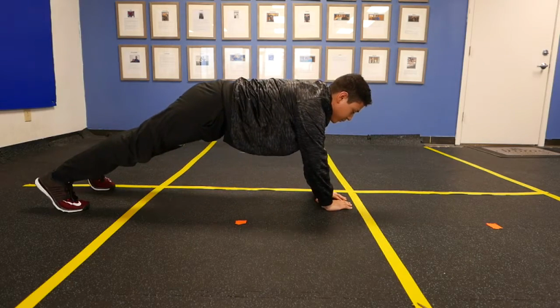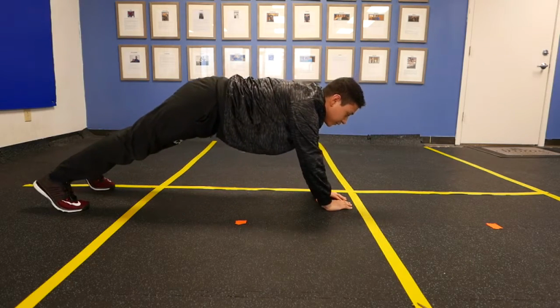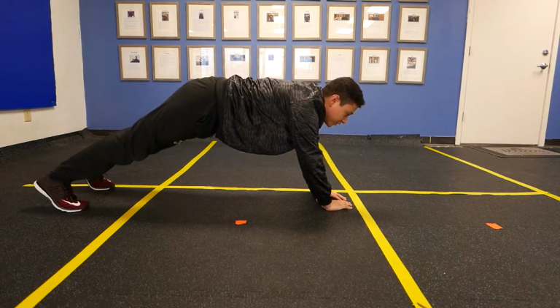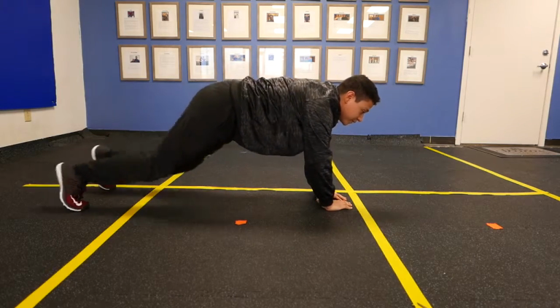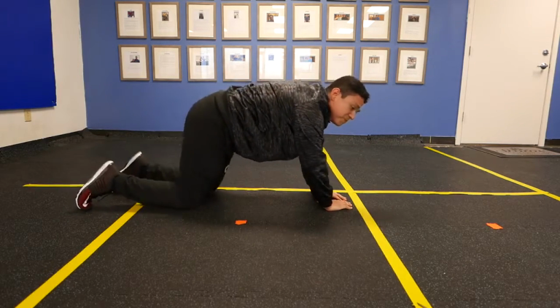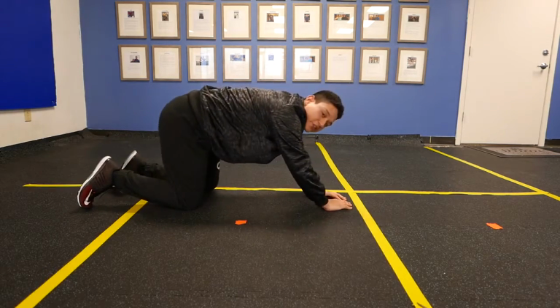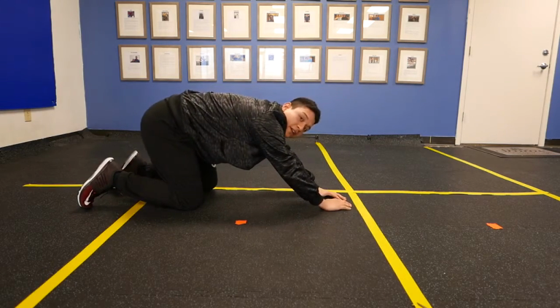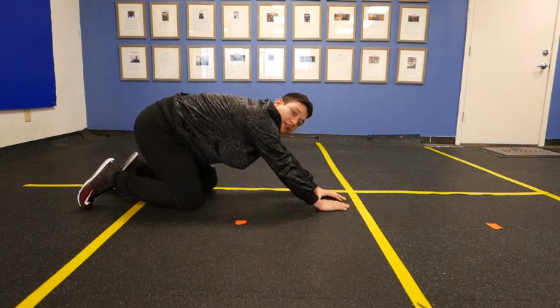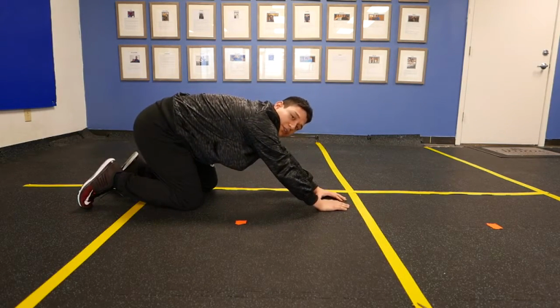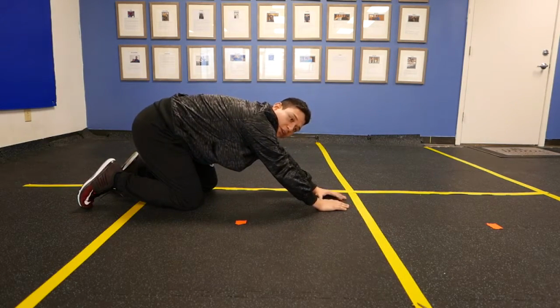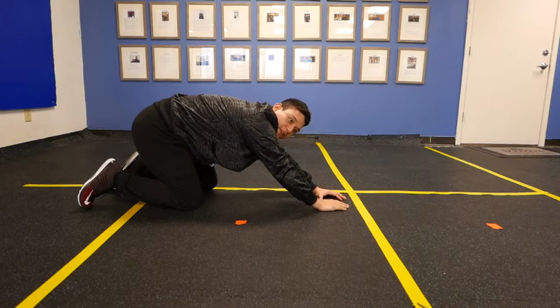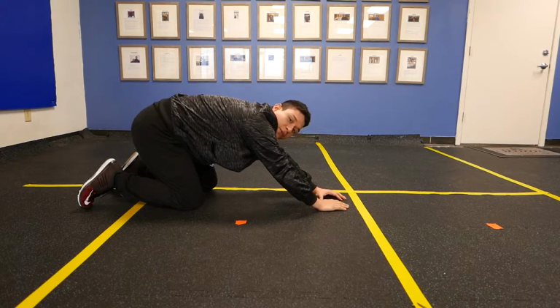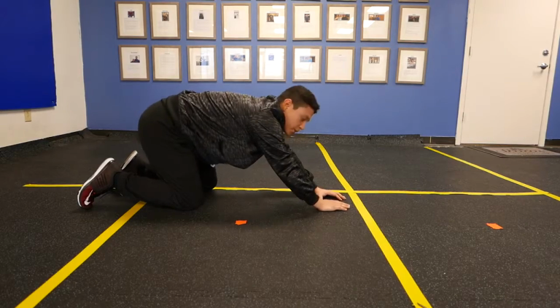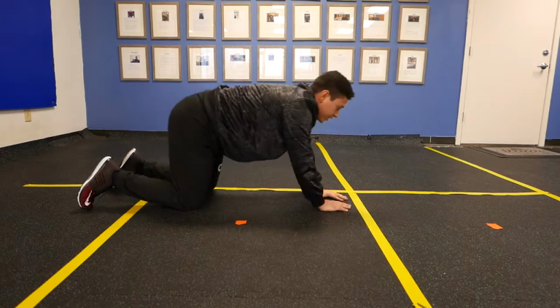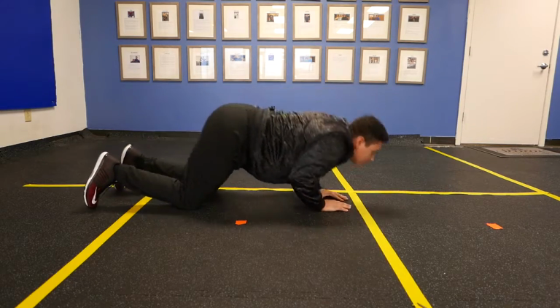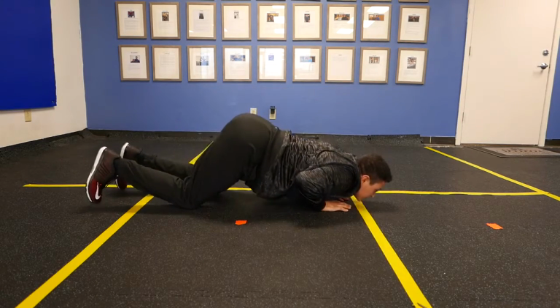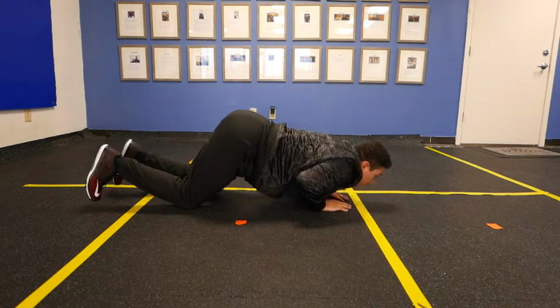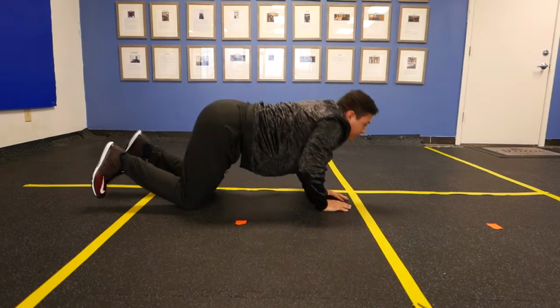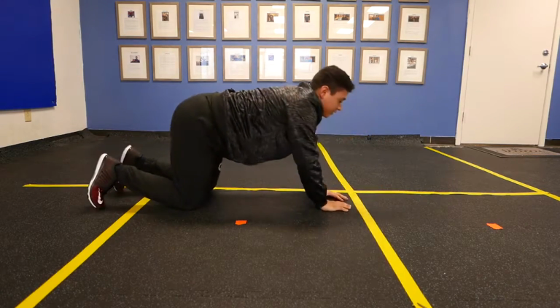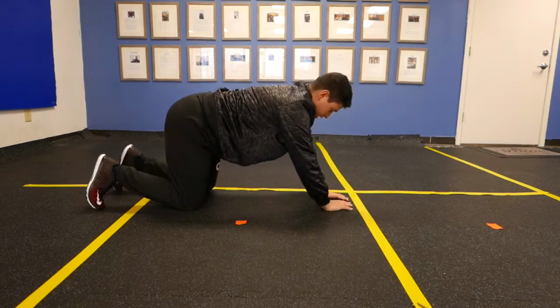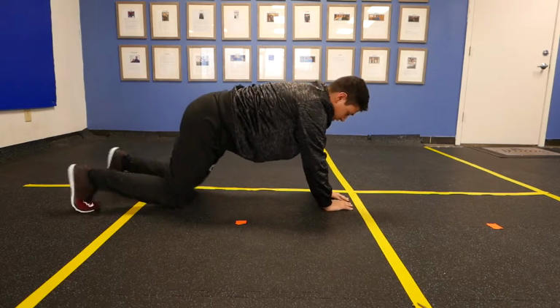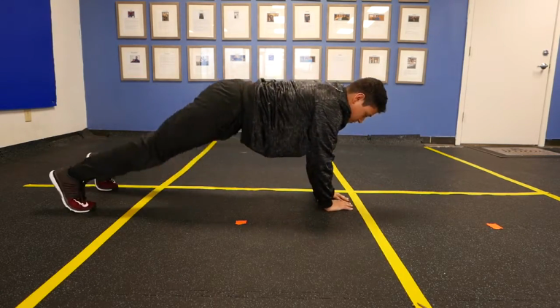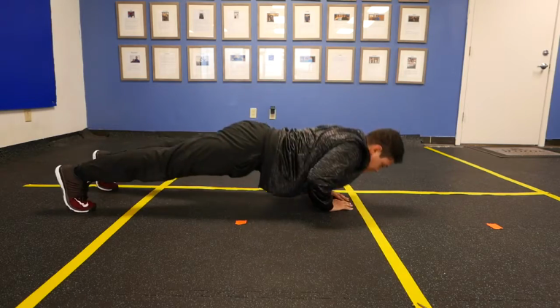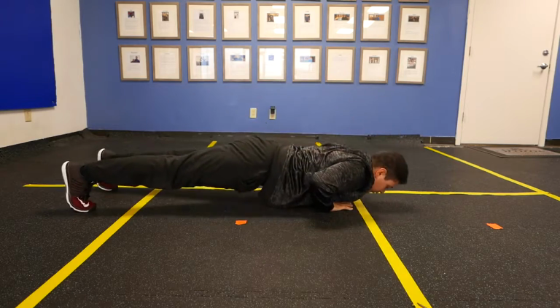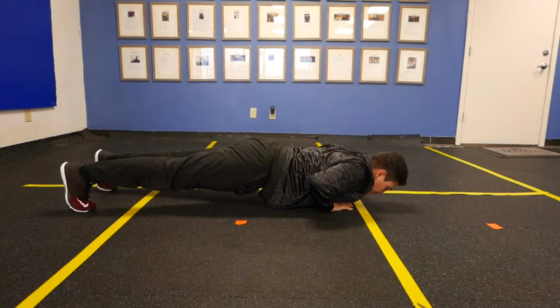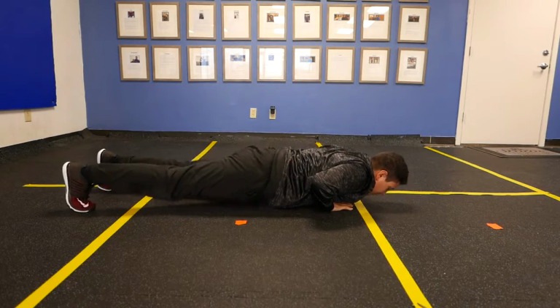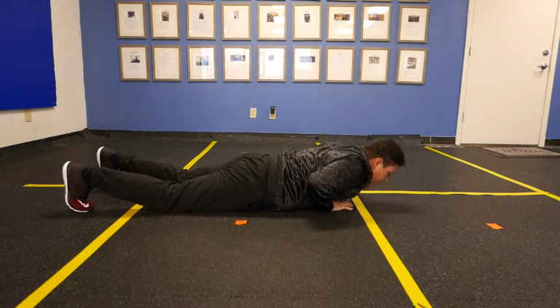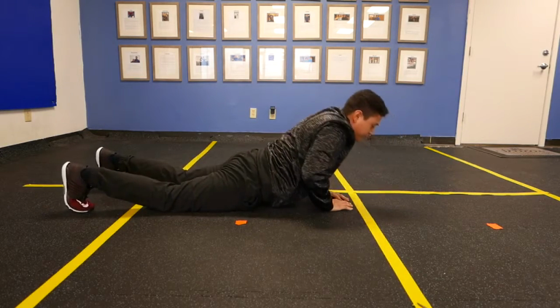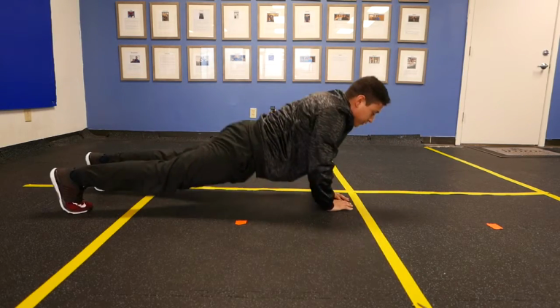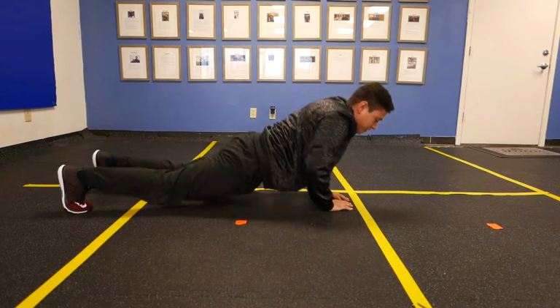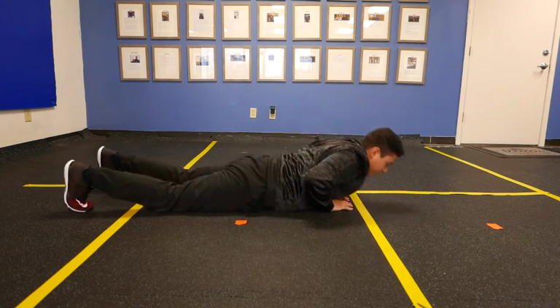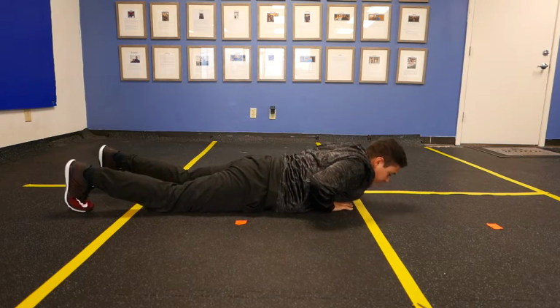A couple of things you got to understand: the chest is the first thing and the only thing to touch the floor. You don't want the chin touching the floor. So the chest comes down and touches the floor — it should not touch the floor first. So not like this.